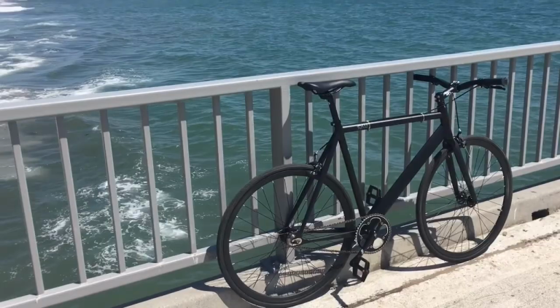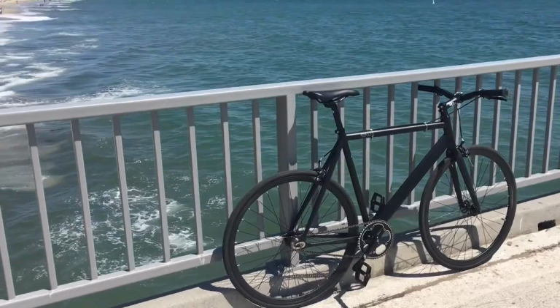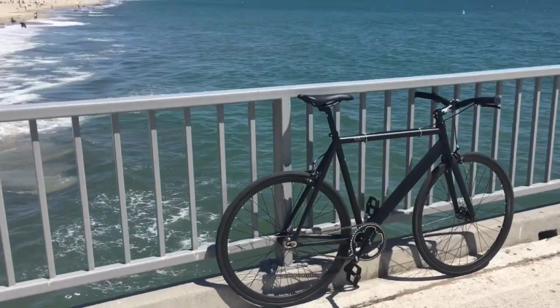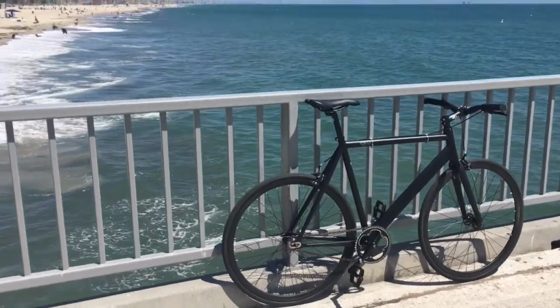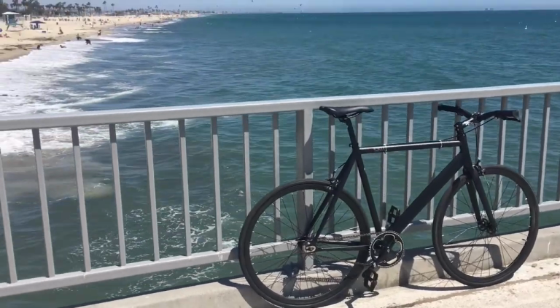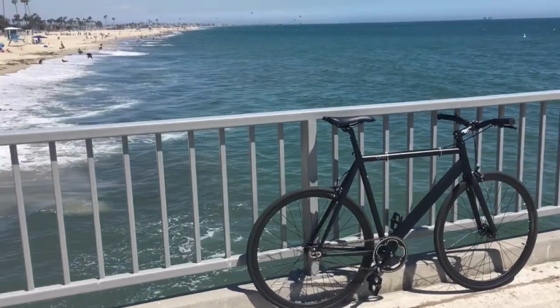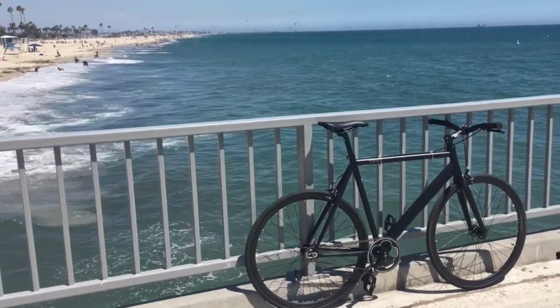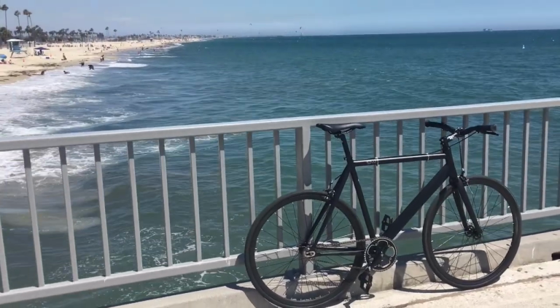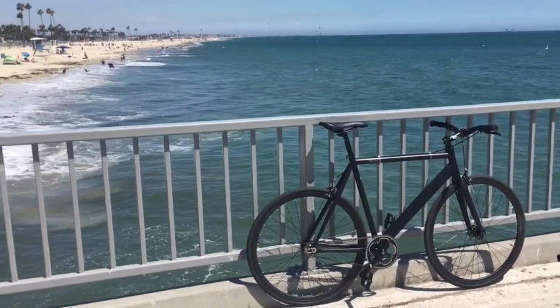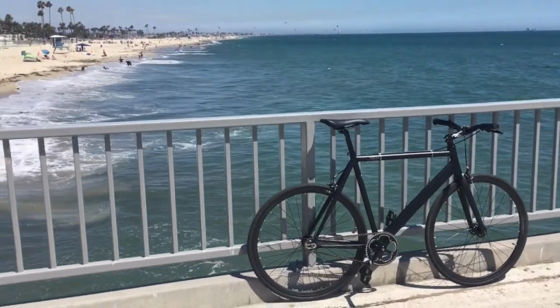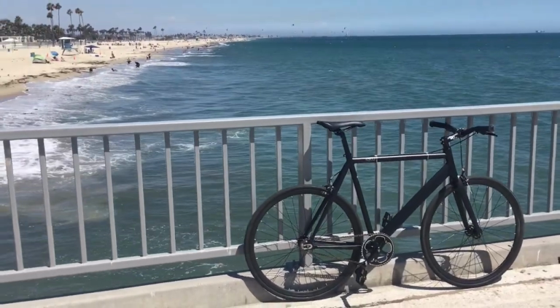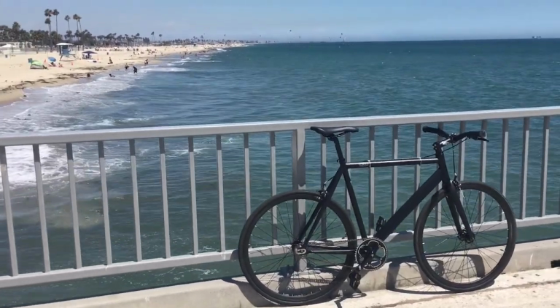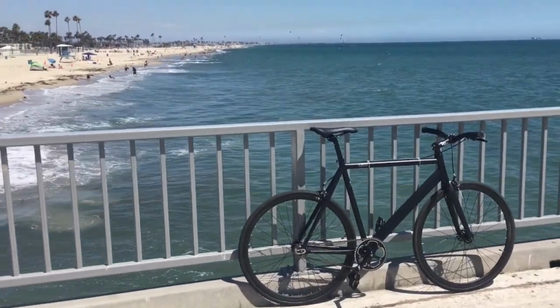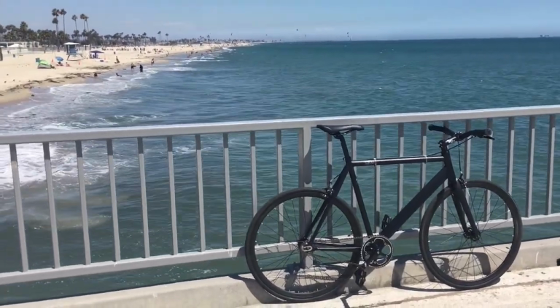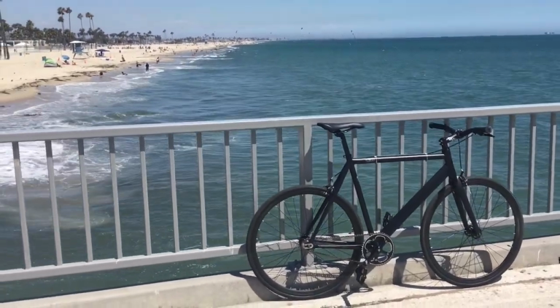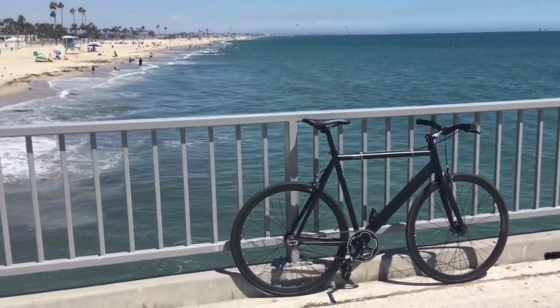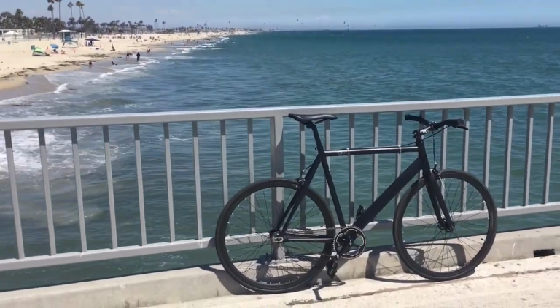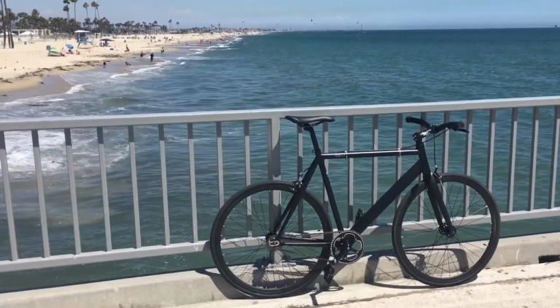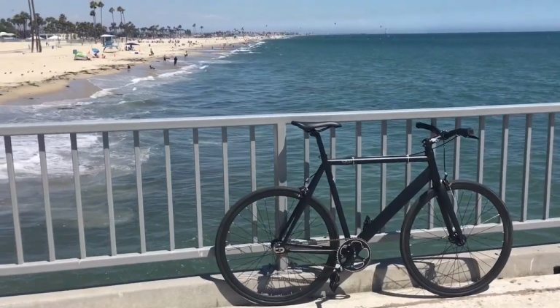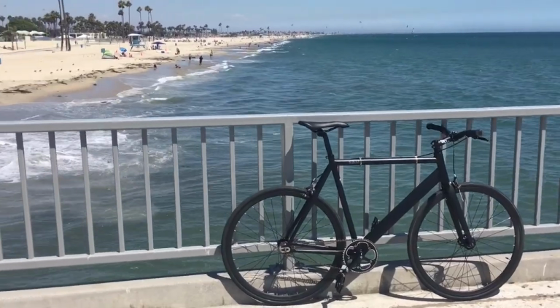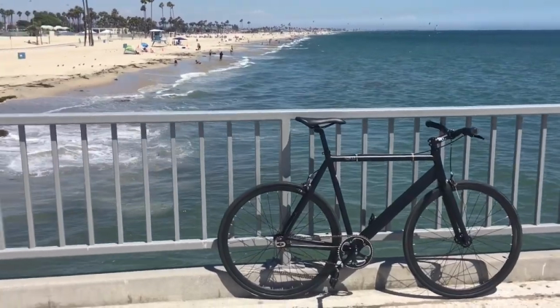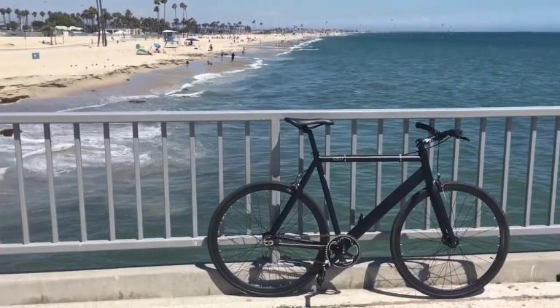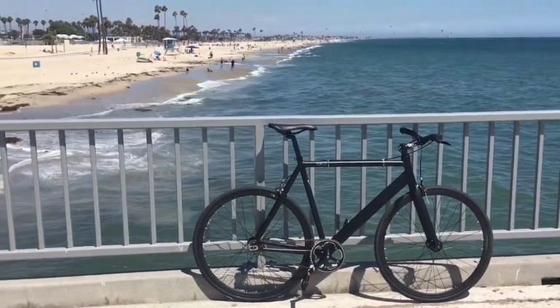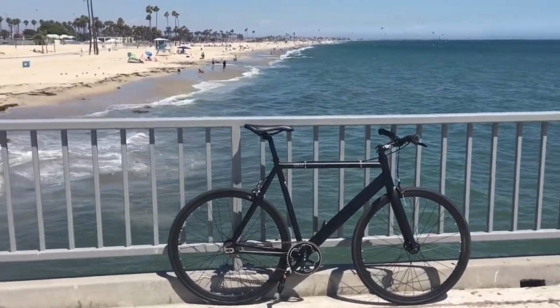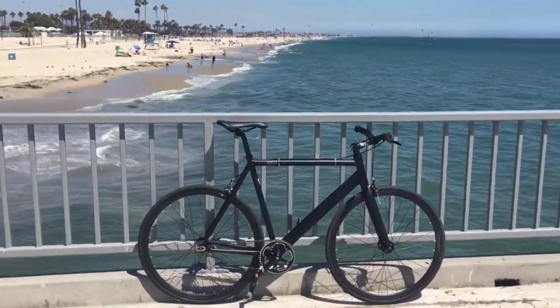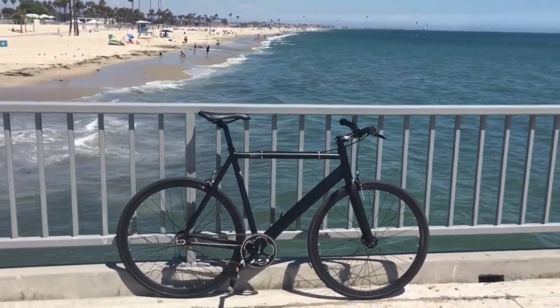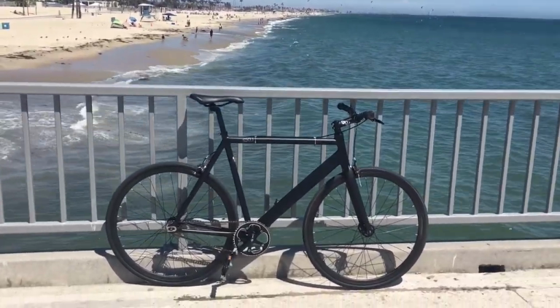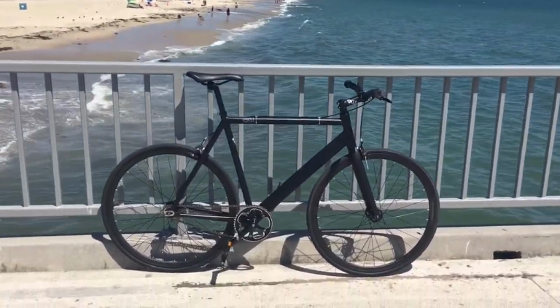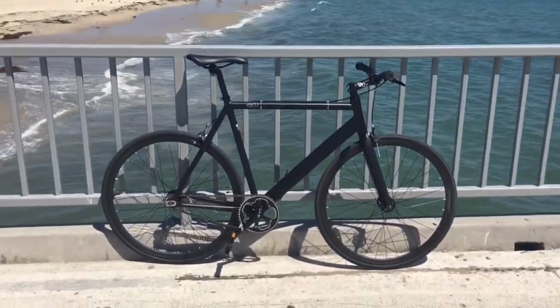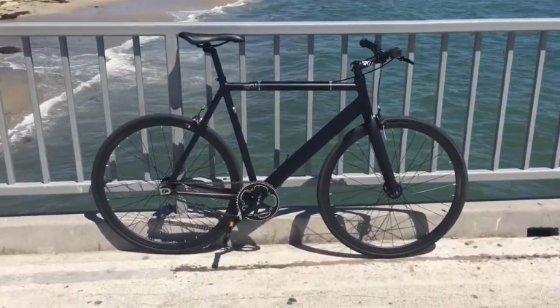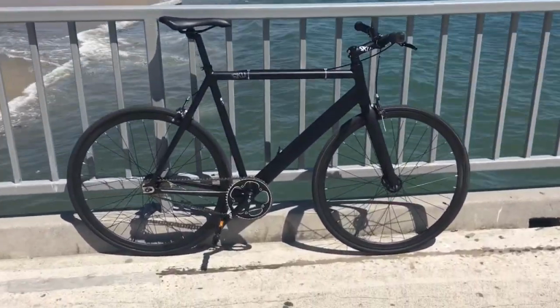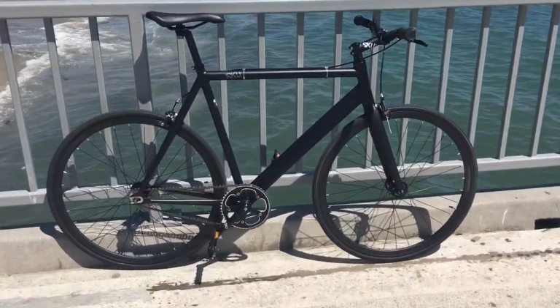It's a beautiful day here in Long Beach. Wind surfers and kite surfers are out — a beautiful day for a ride.